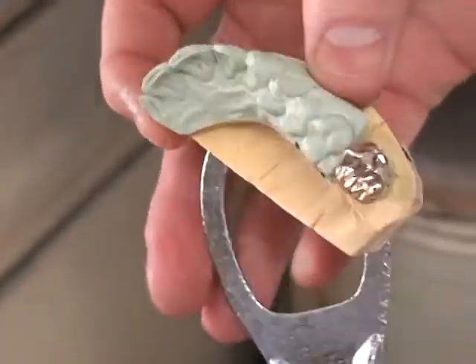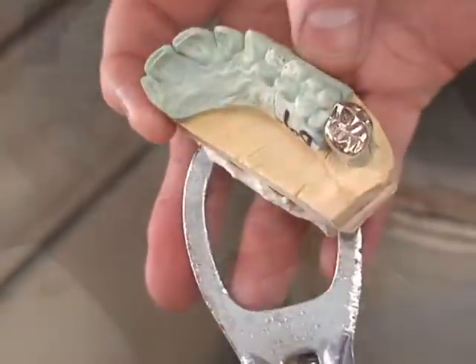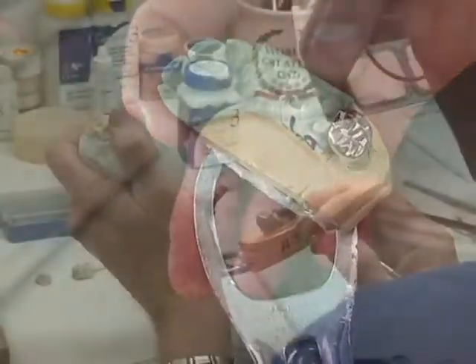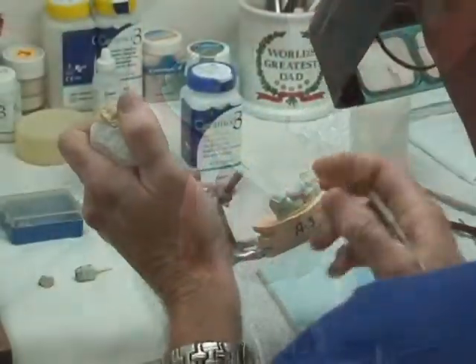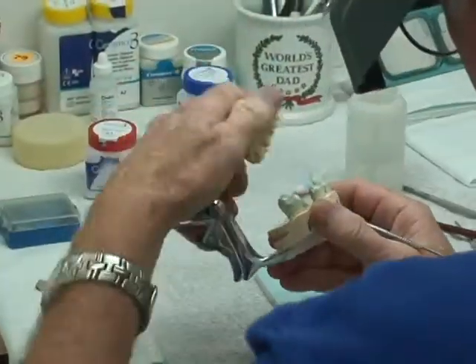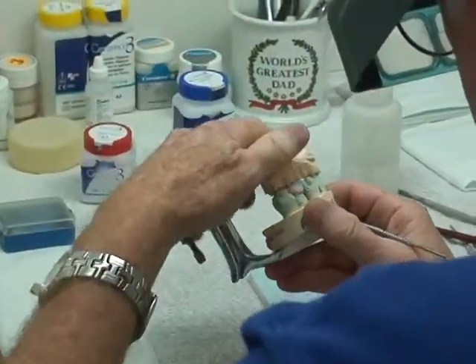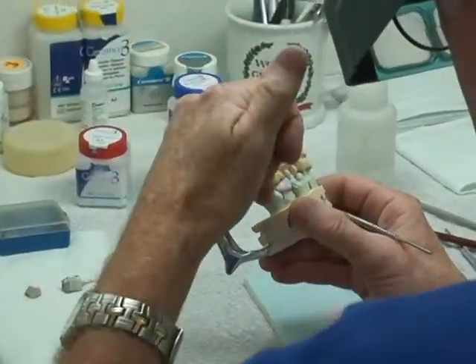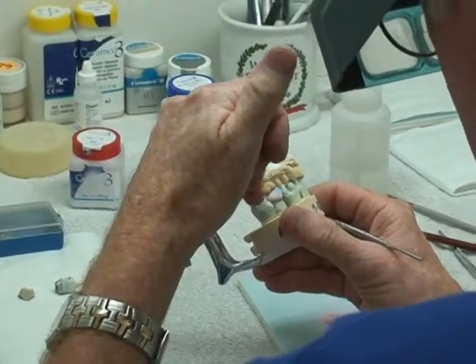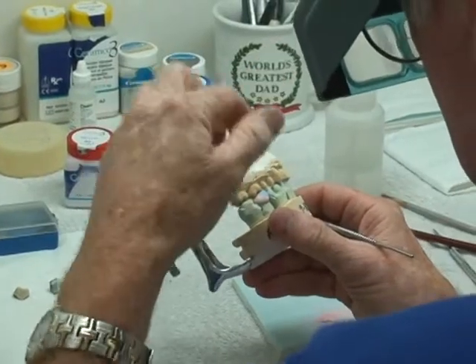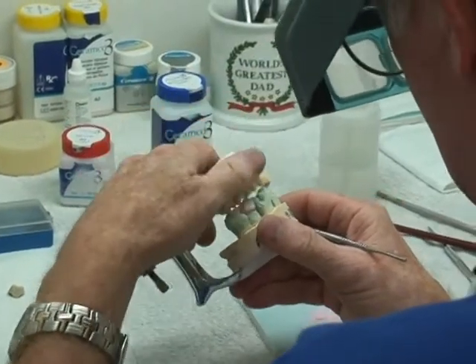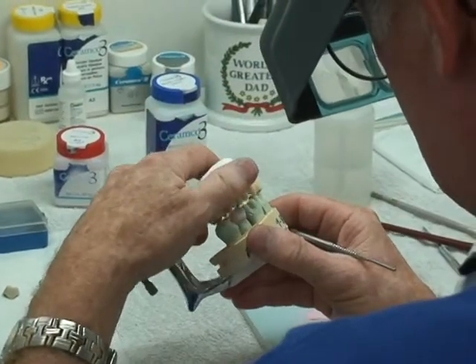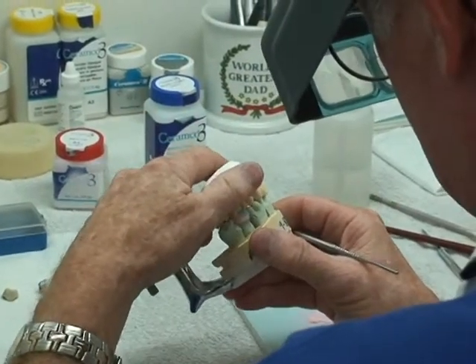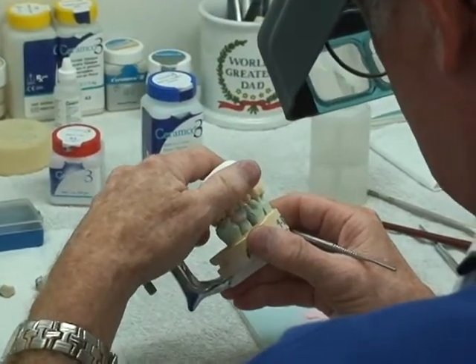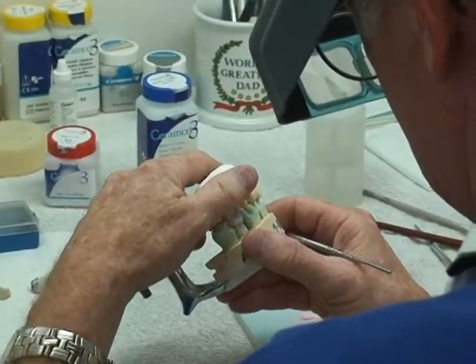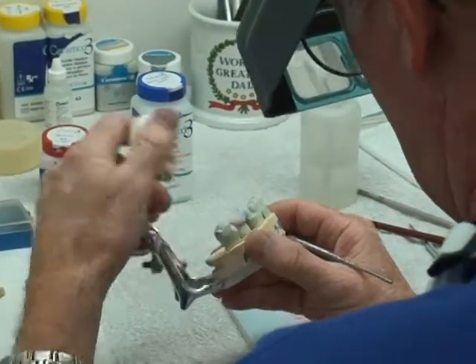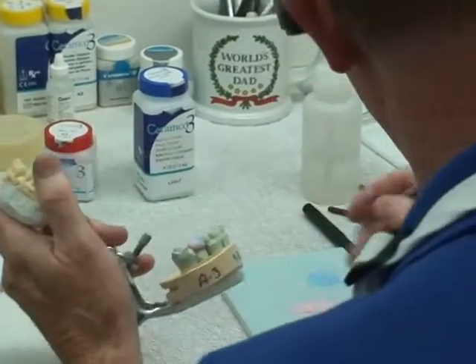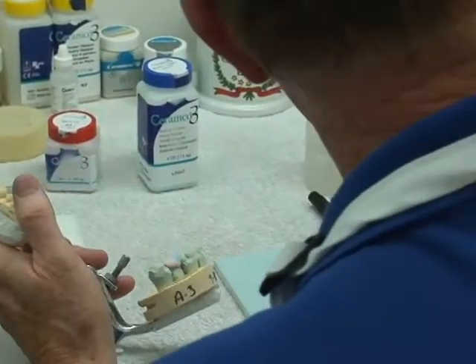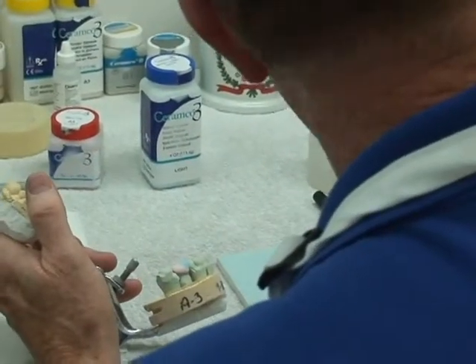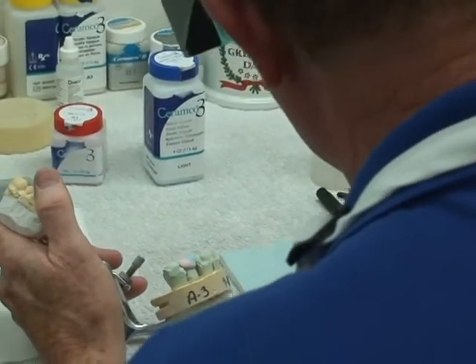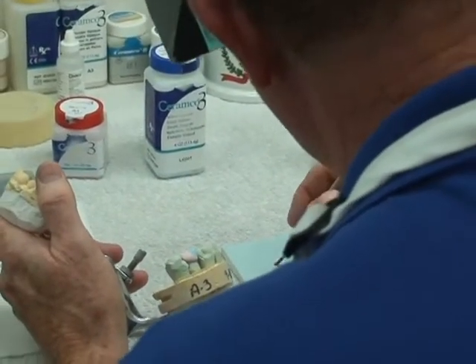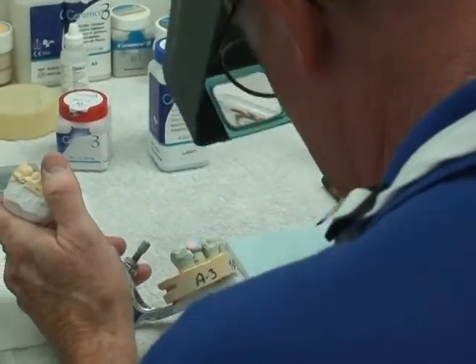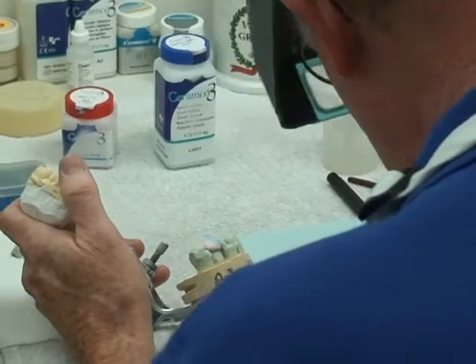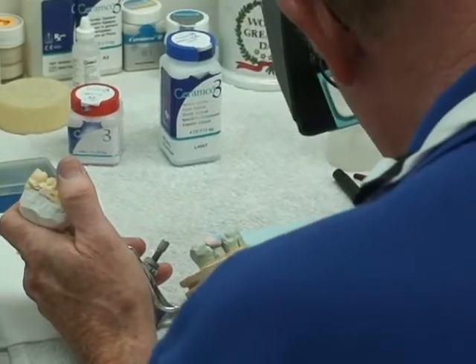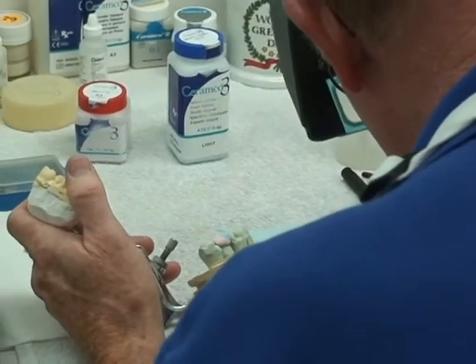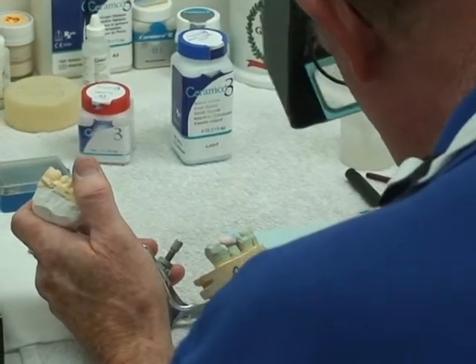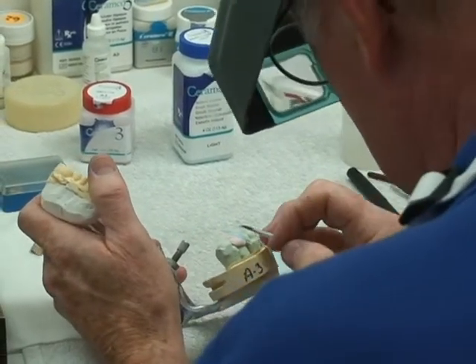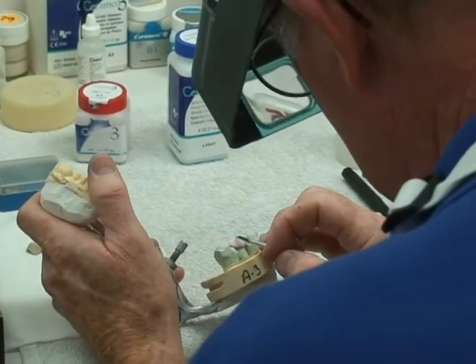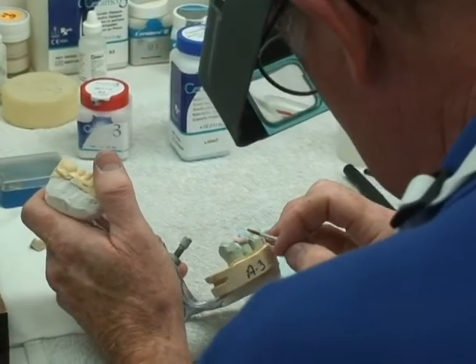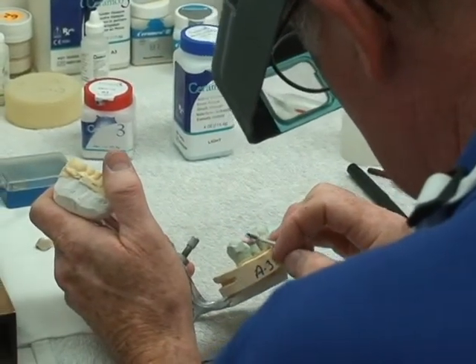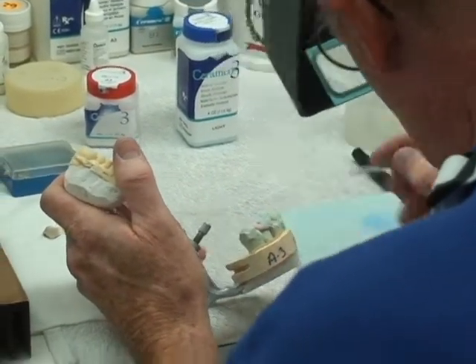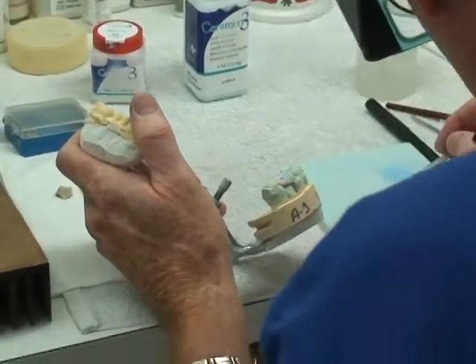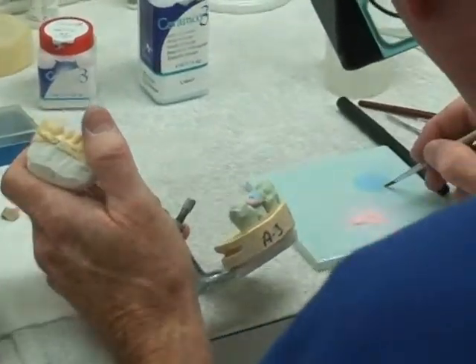What we do at our office is crown and bridge. We do no removables. Removables are partials or dentures — anything you can take out of your mouth is a removable. Ours is cemented in the mouth.